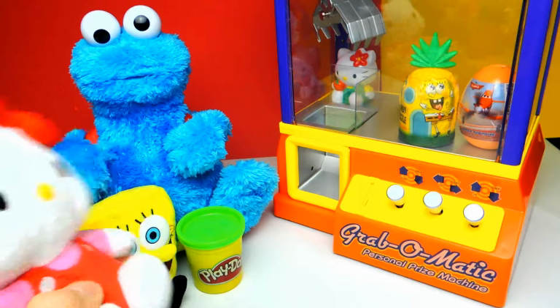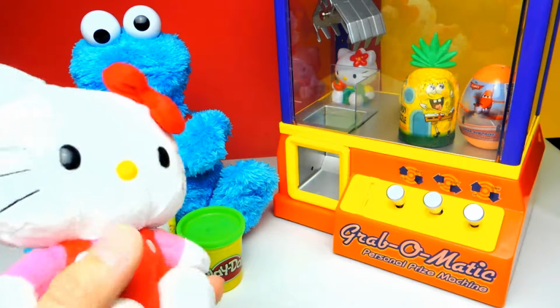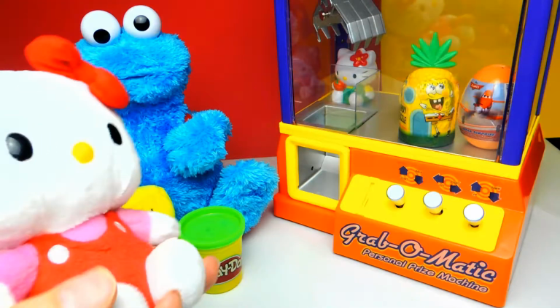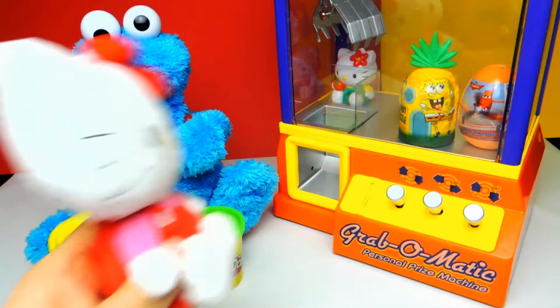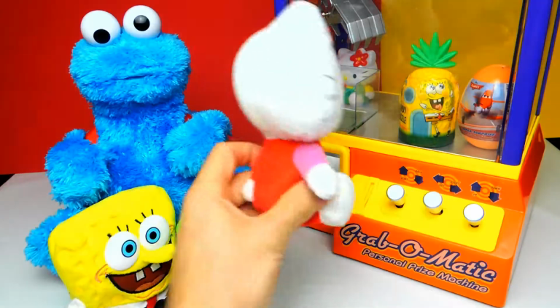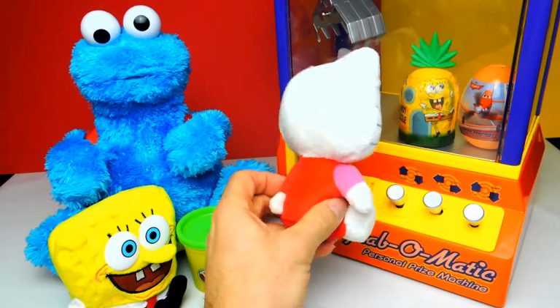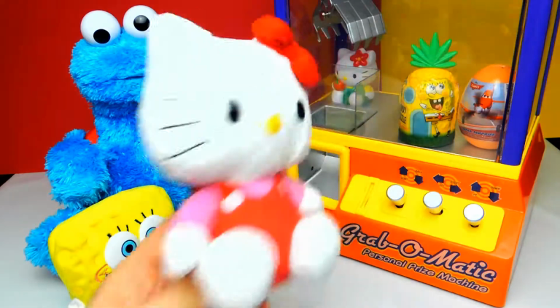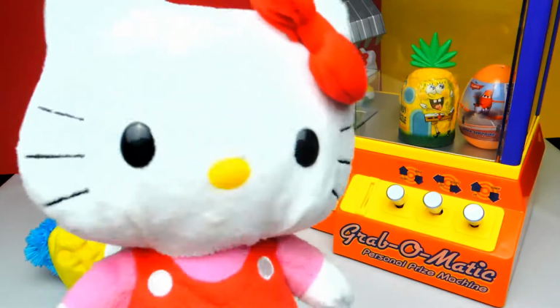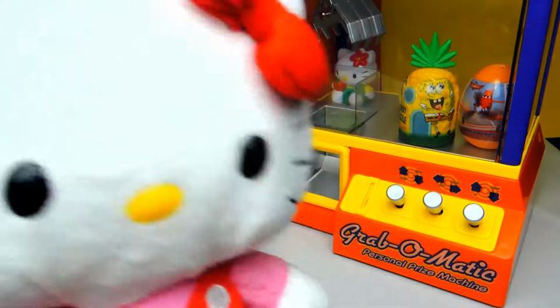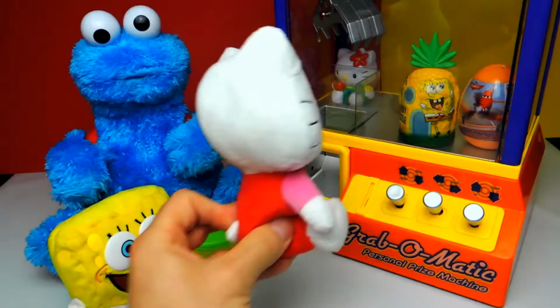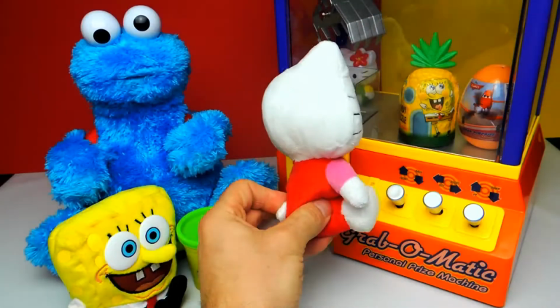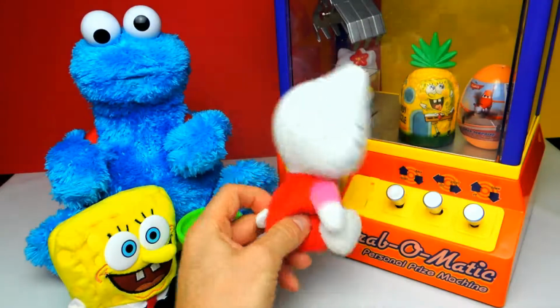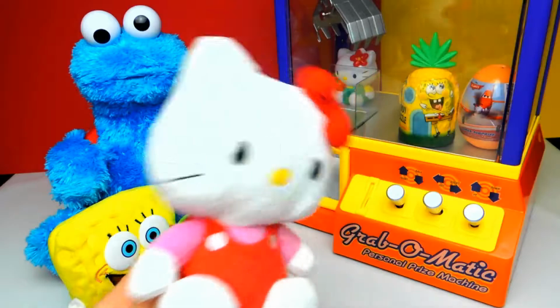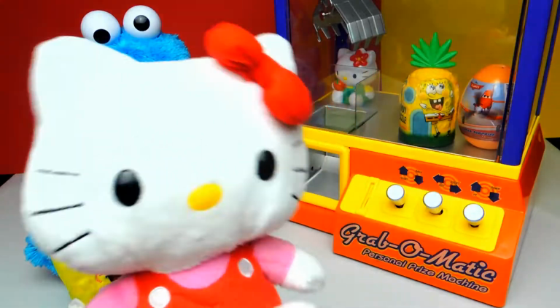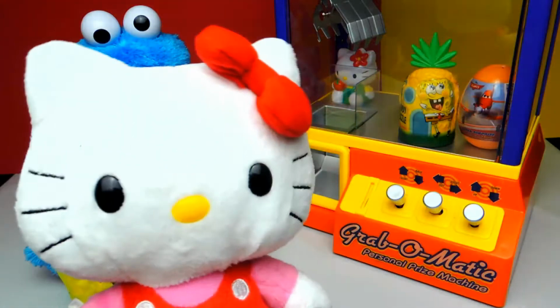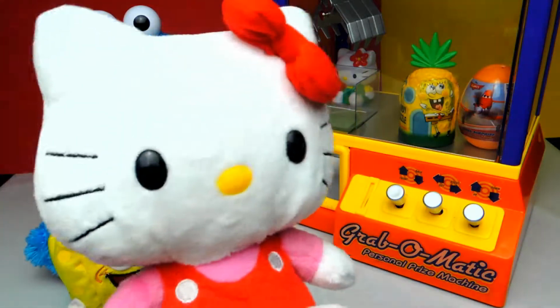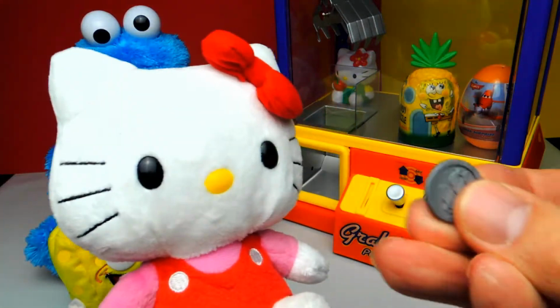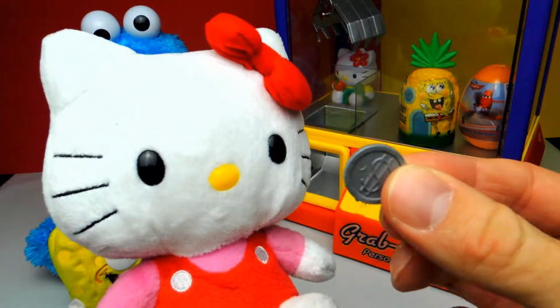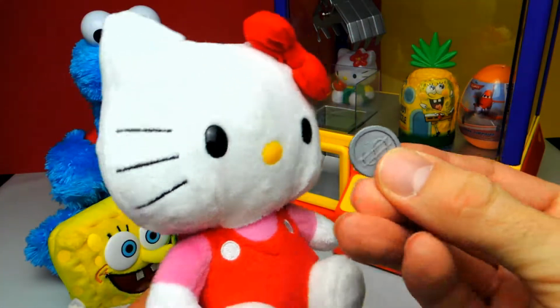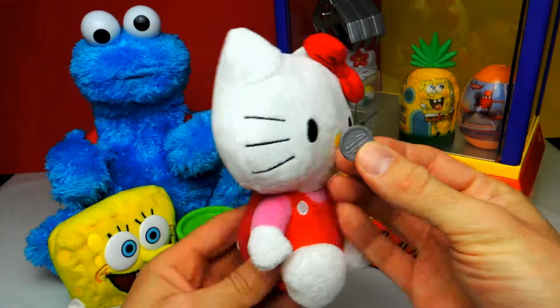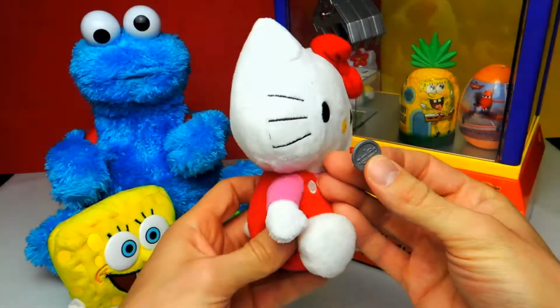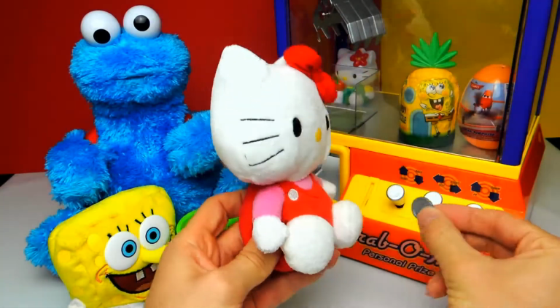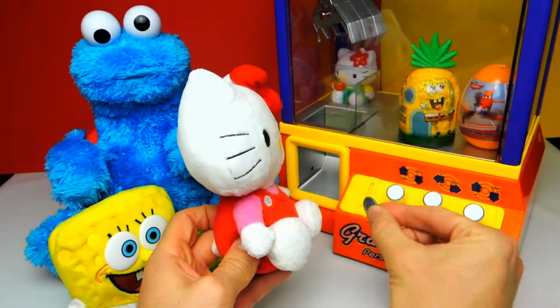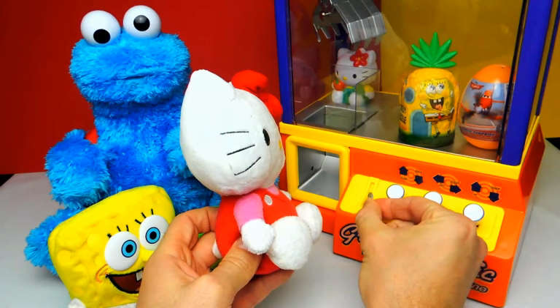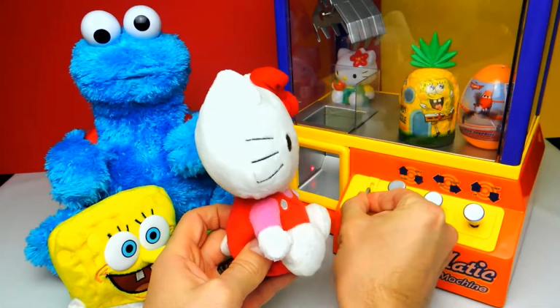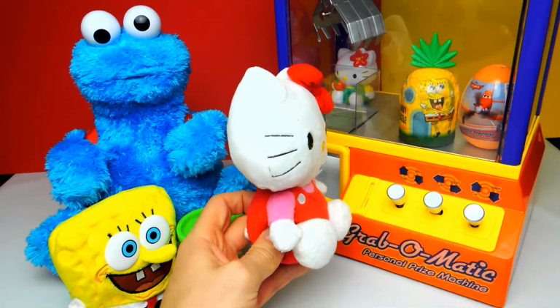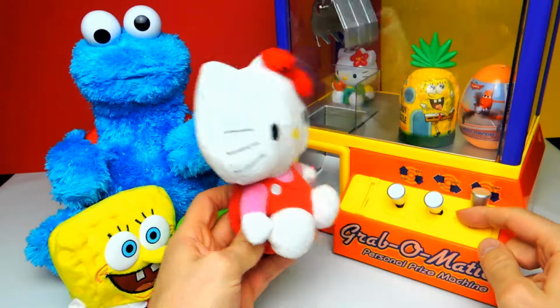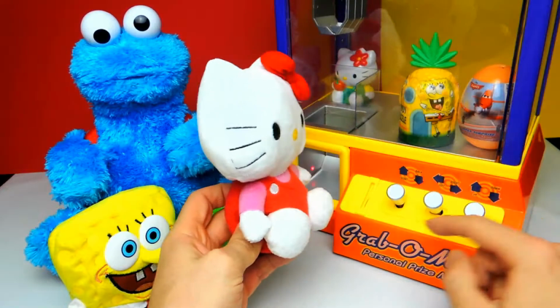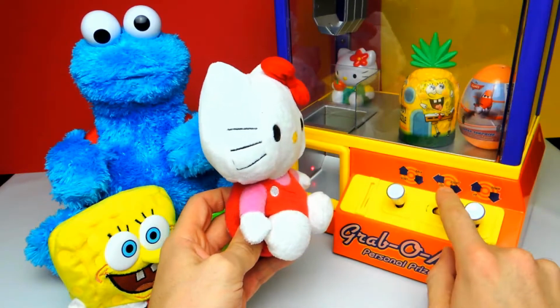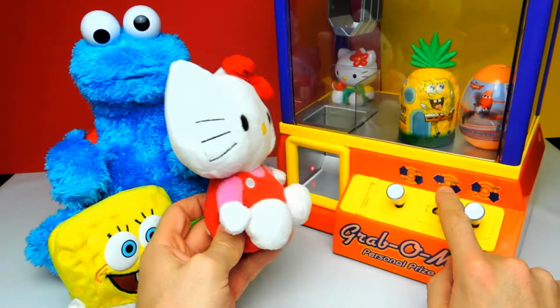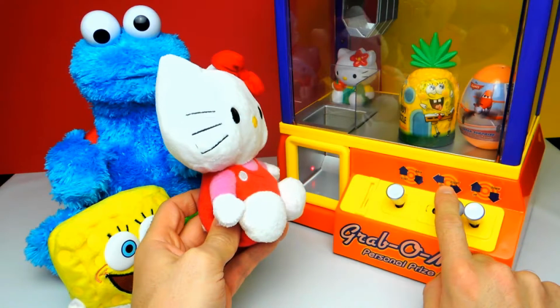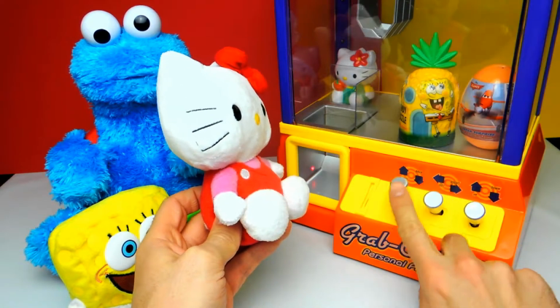Hi everyone, Crazy Toys here. My name is Gunnar and today we have this super duper cool candy grabber. And we are not alone again — we have Hello Kitty, Spongebob, and Cookie Monster with us.